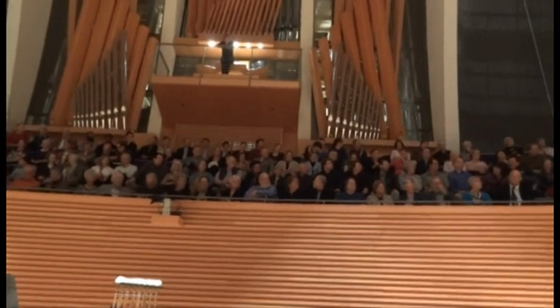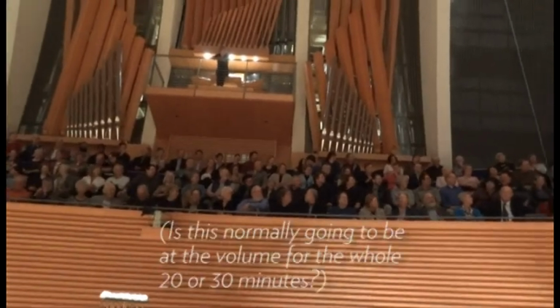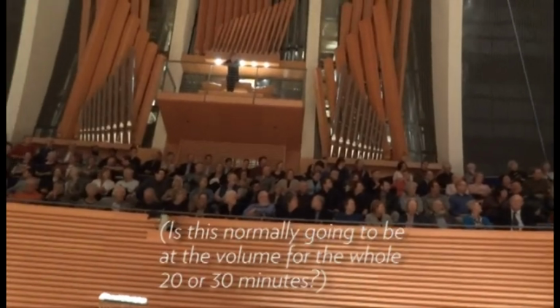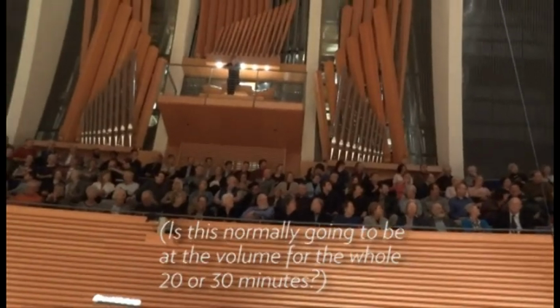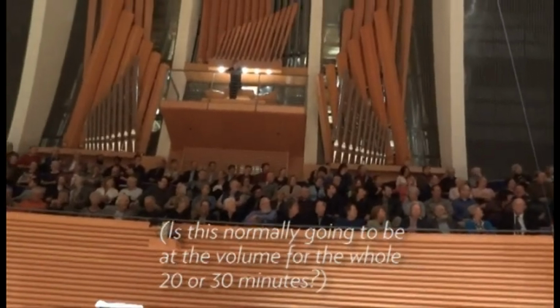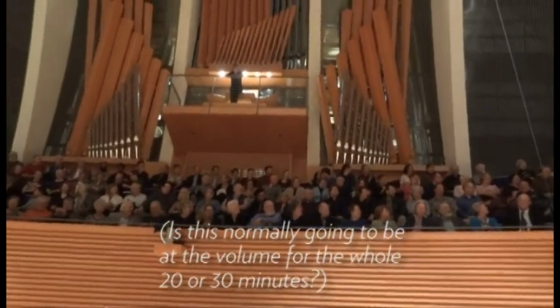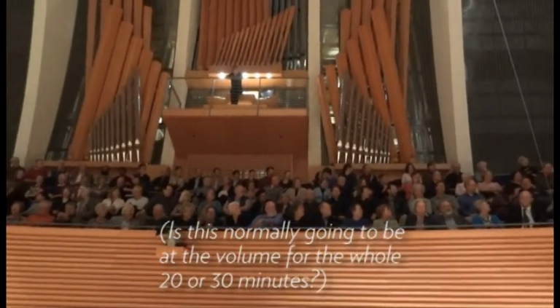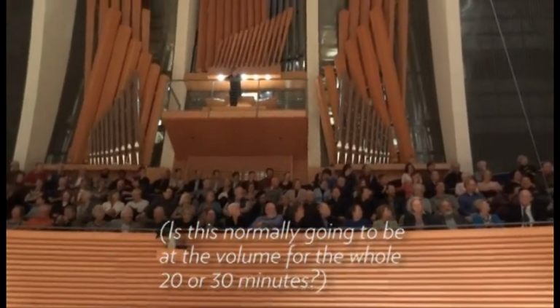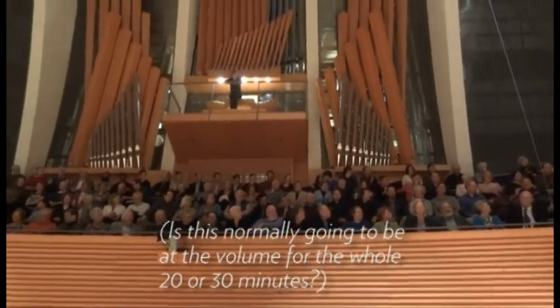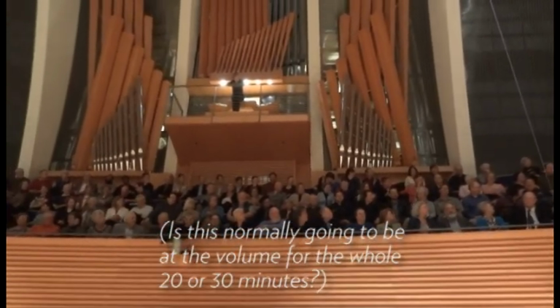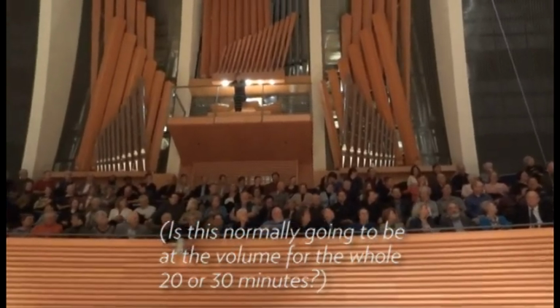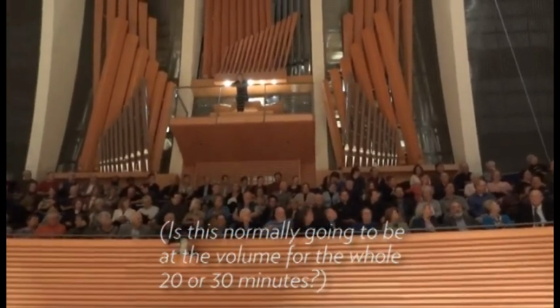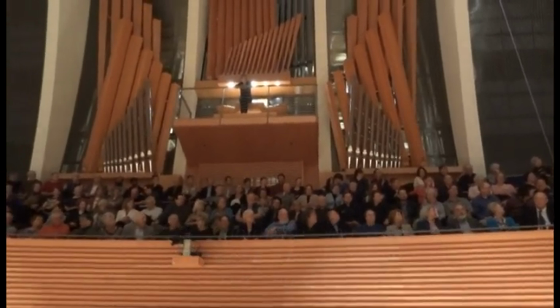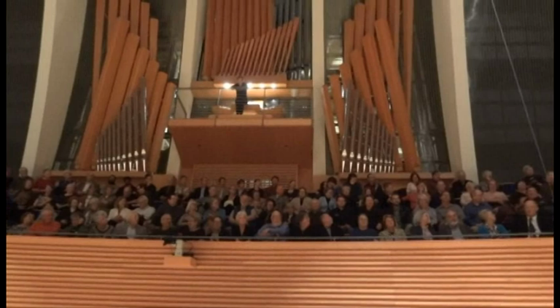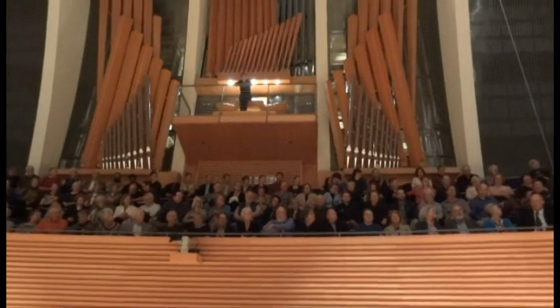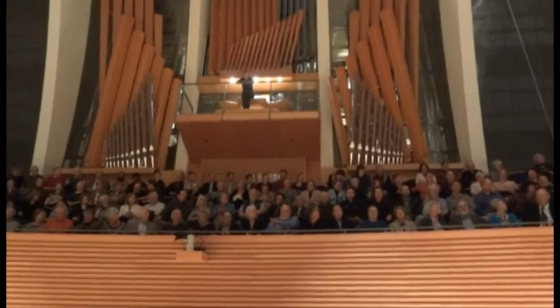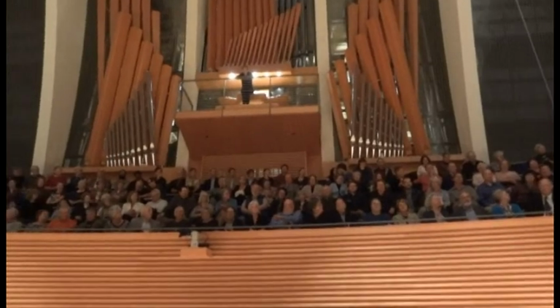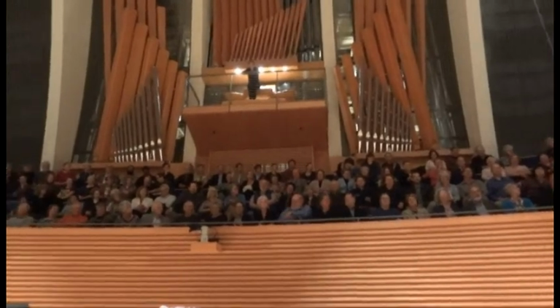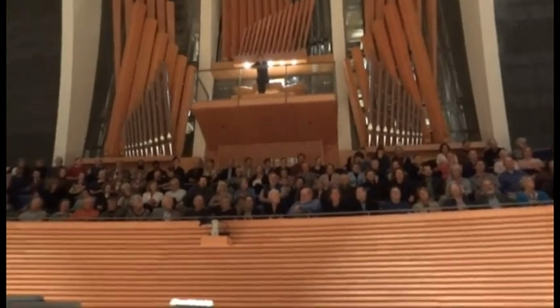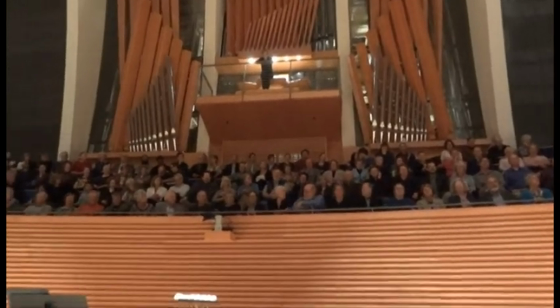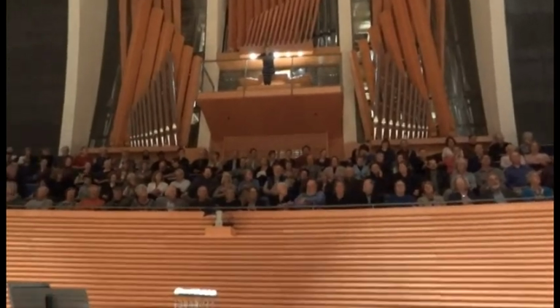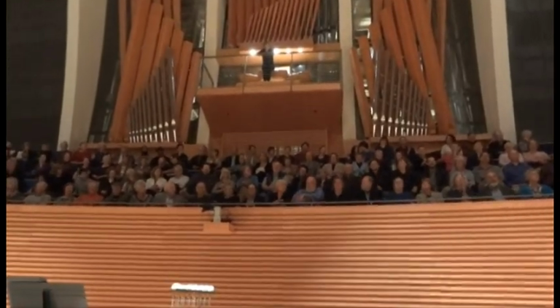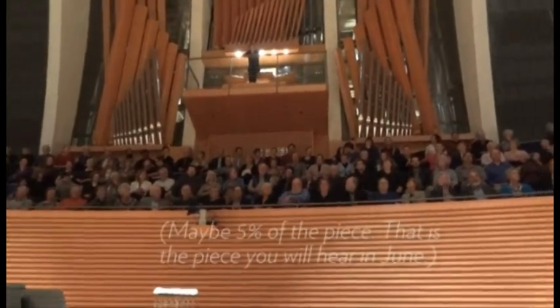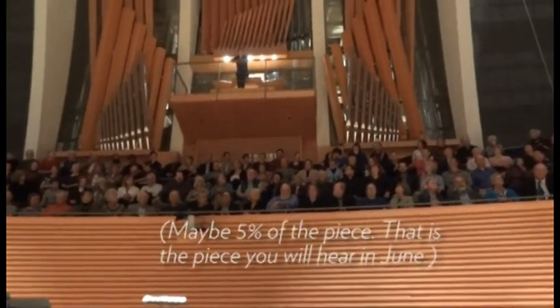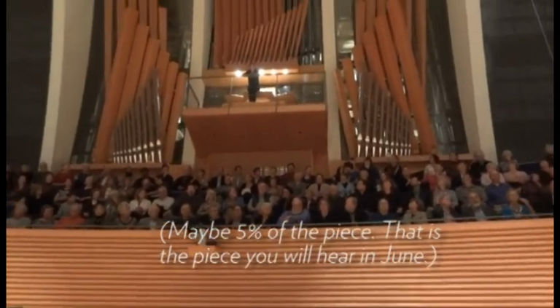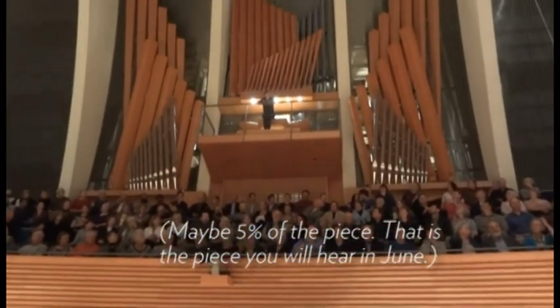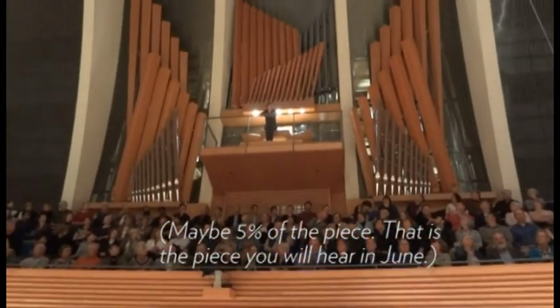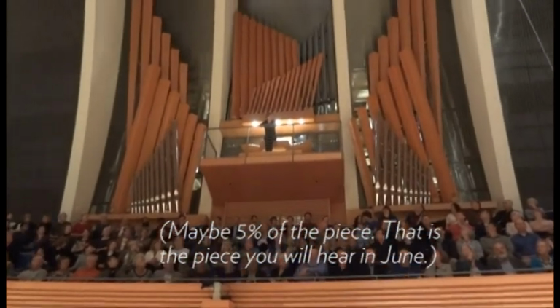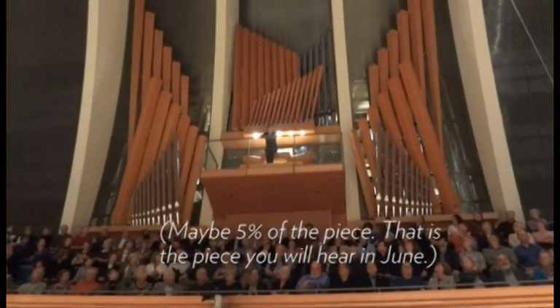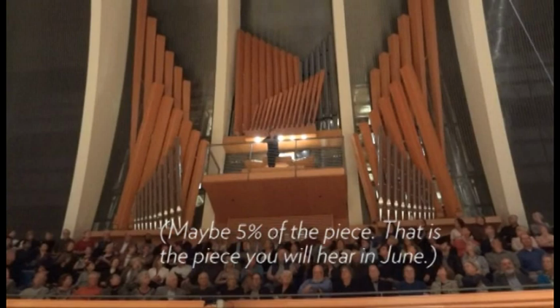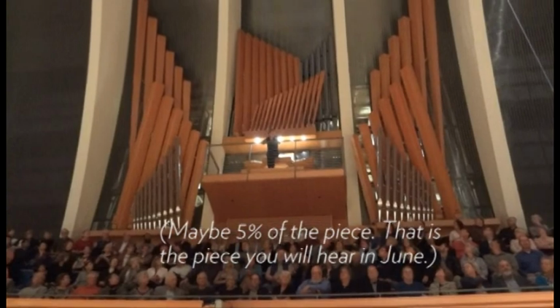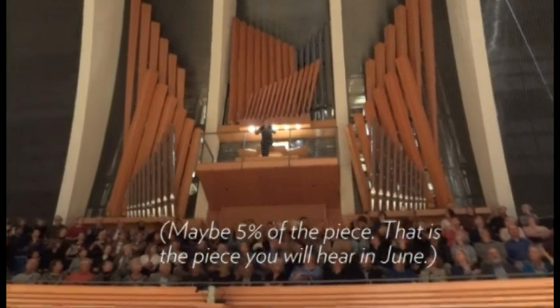Is the piece normally going to be at that volume the whole 20 or 30 minutes? No. Amy, answer the question. Maybe 5% of the piece.